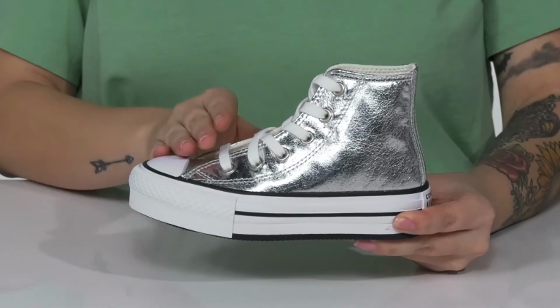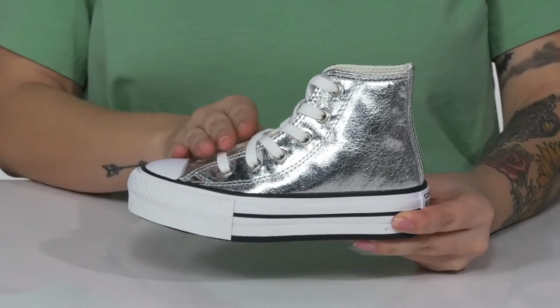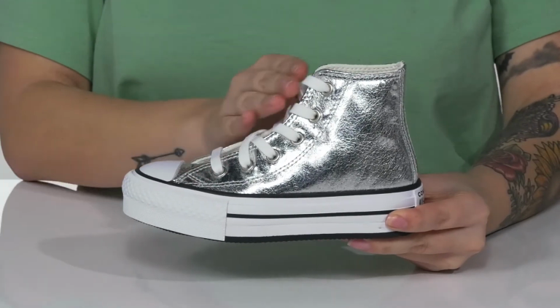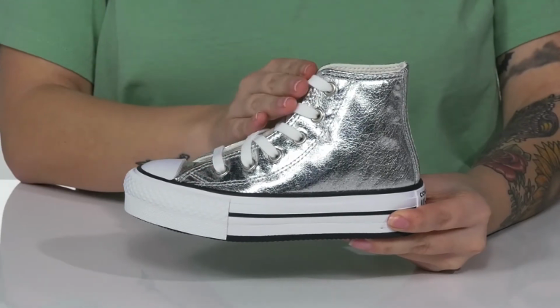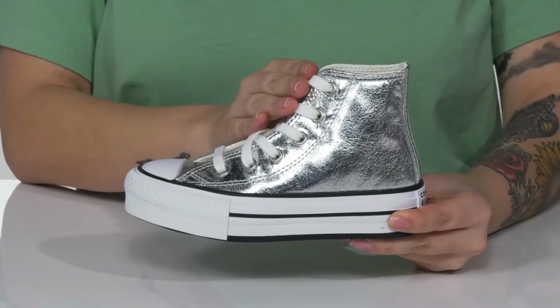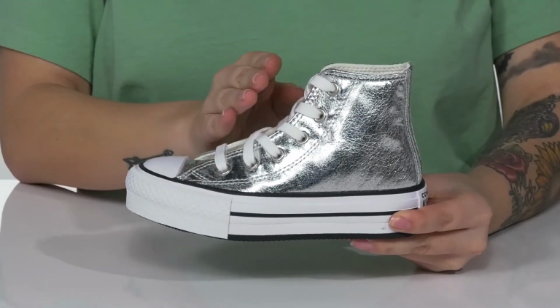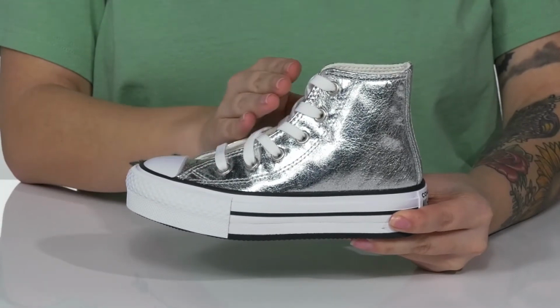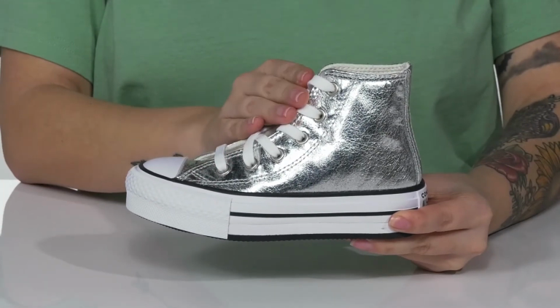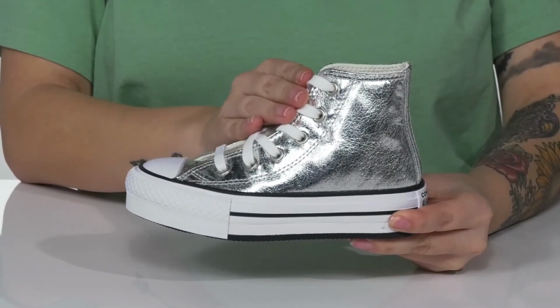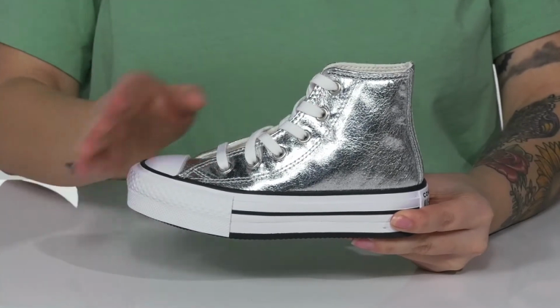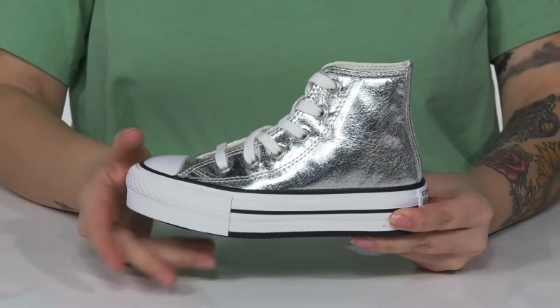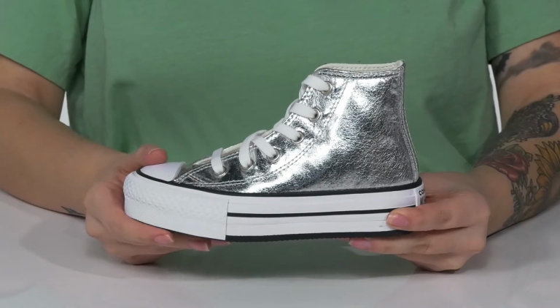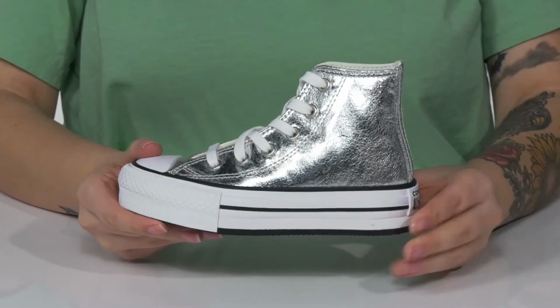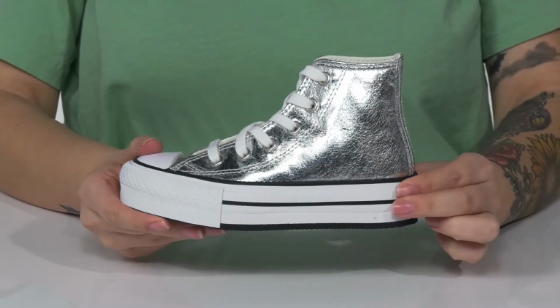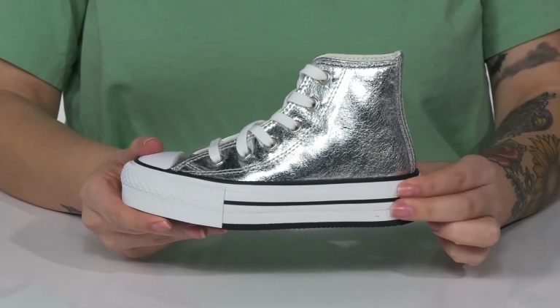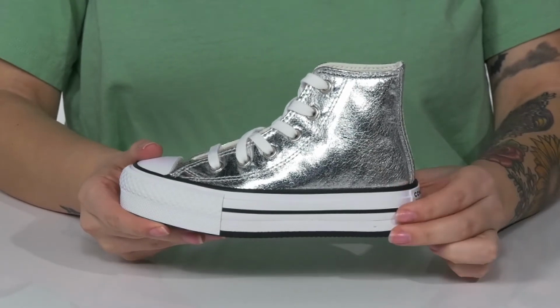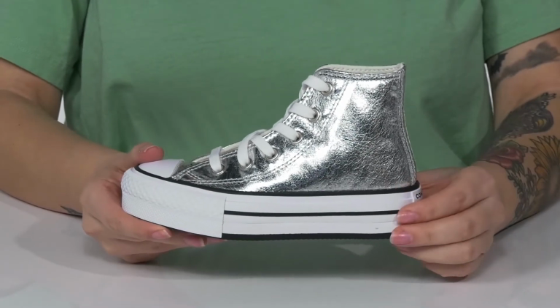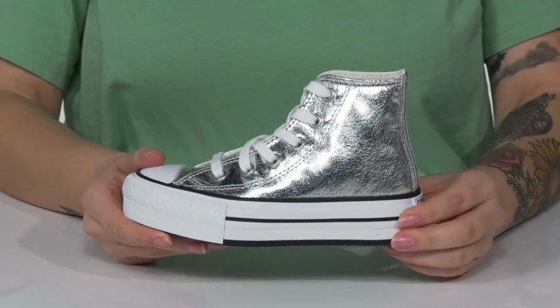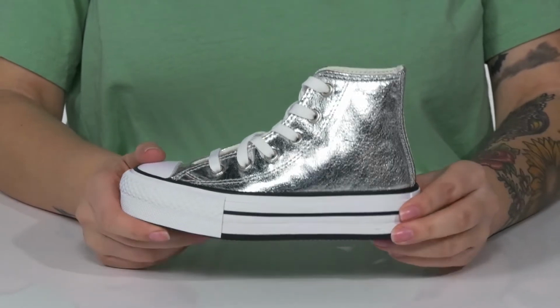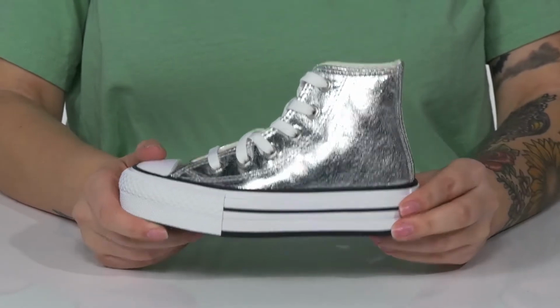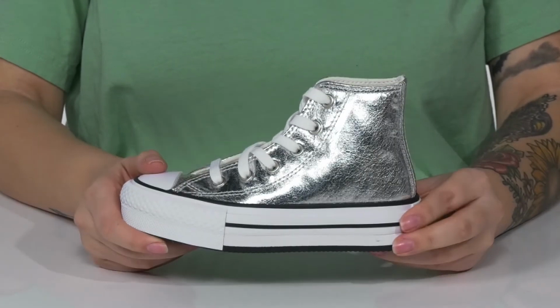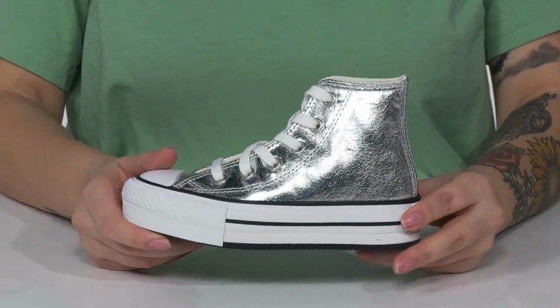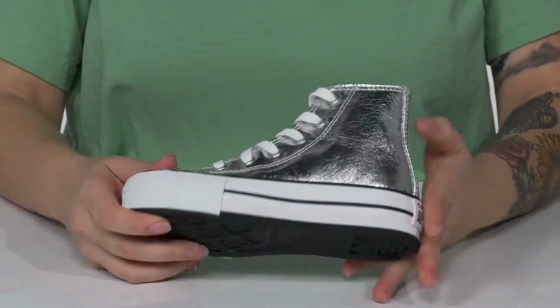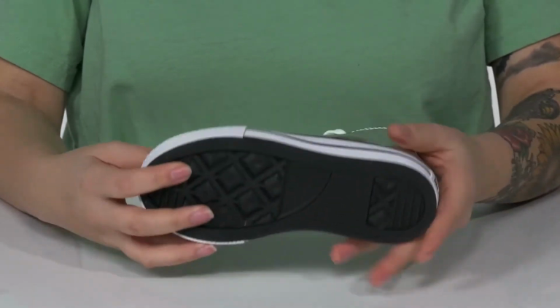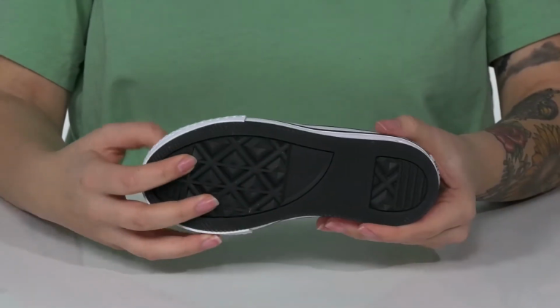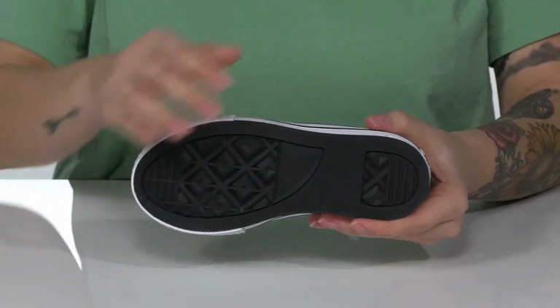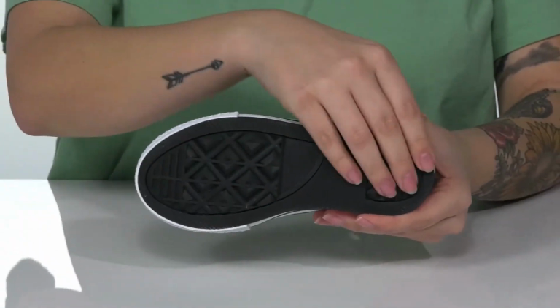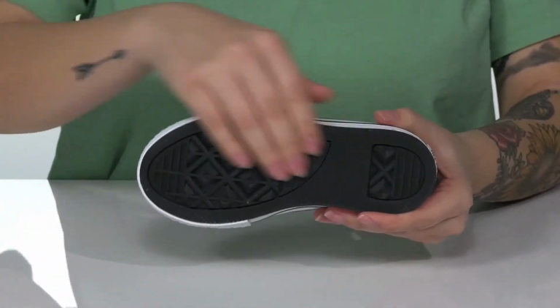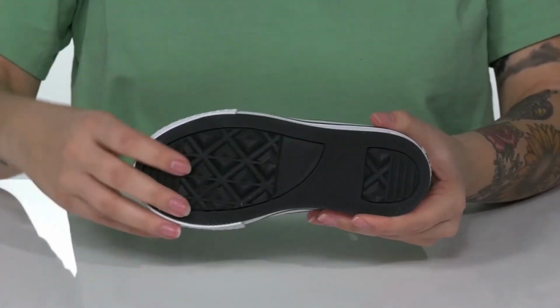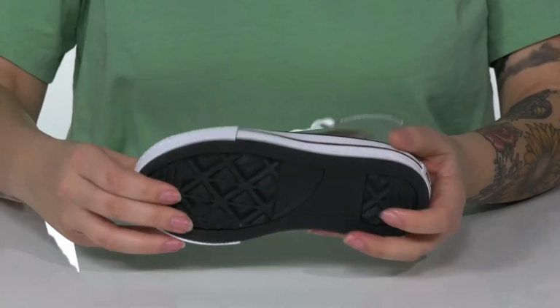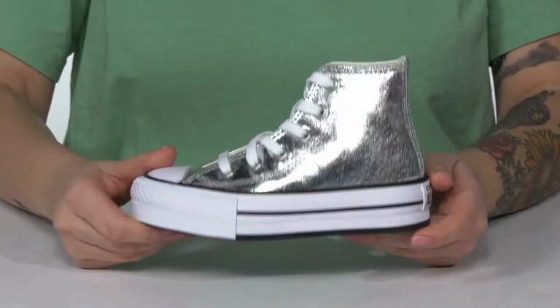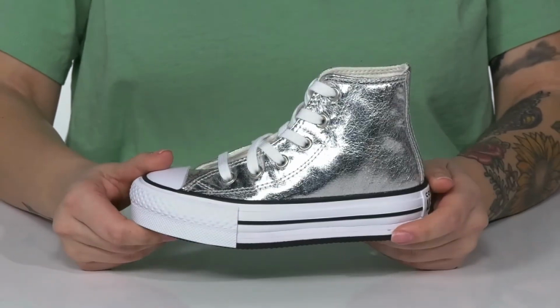These are a lace-up closure, allowing your kids to get a secure fit. They have a platform-style midsole that's going to give them a small boost in height, and underneath there is a grippy outsole for traction.